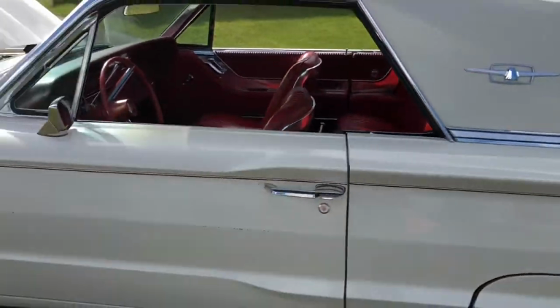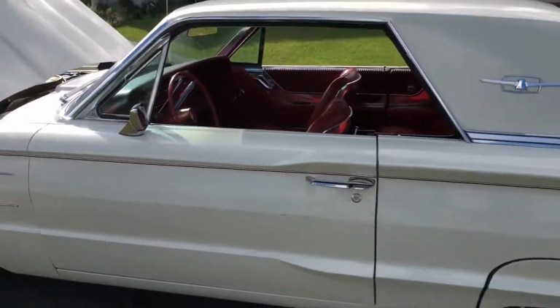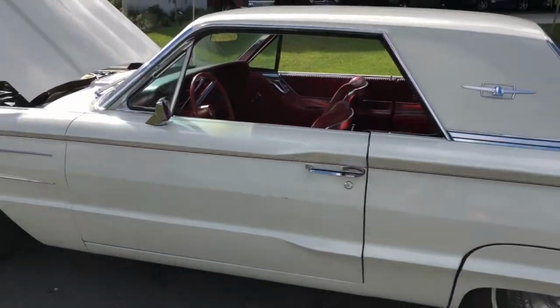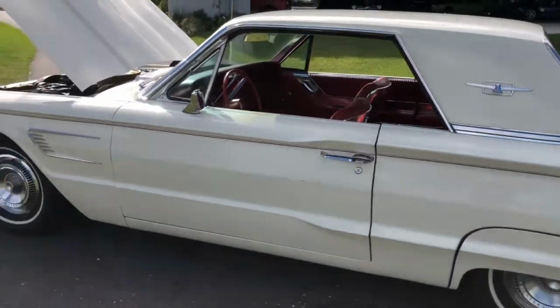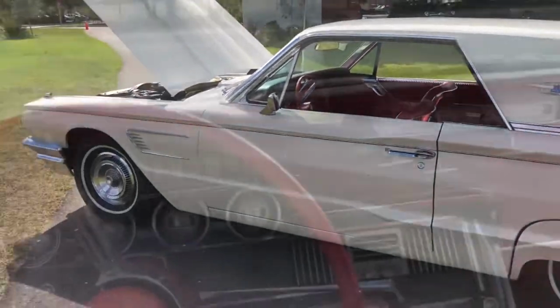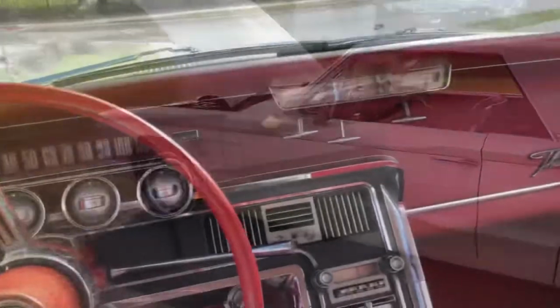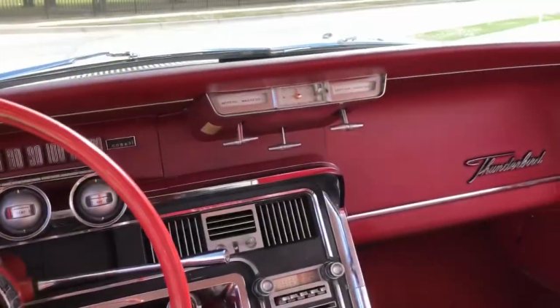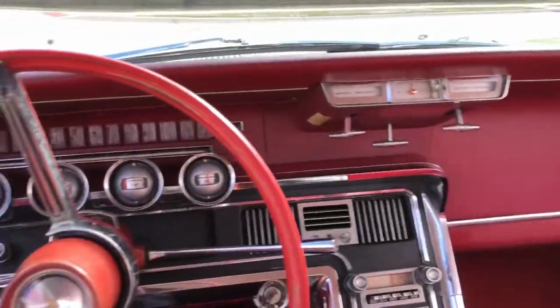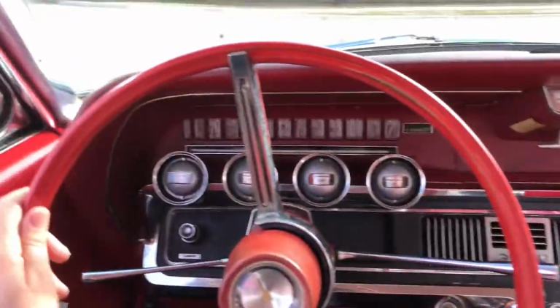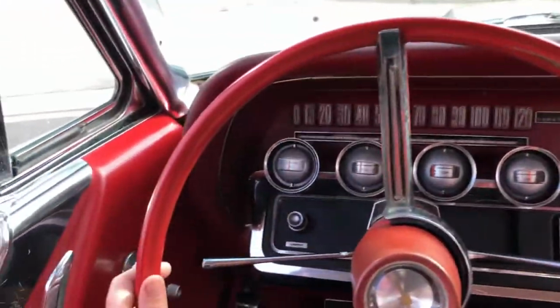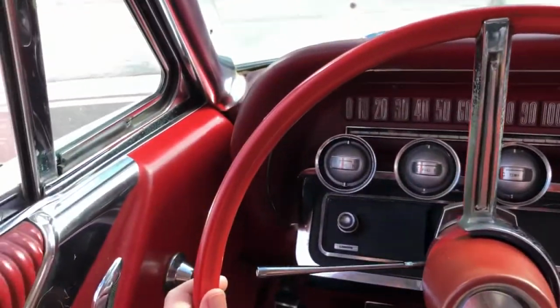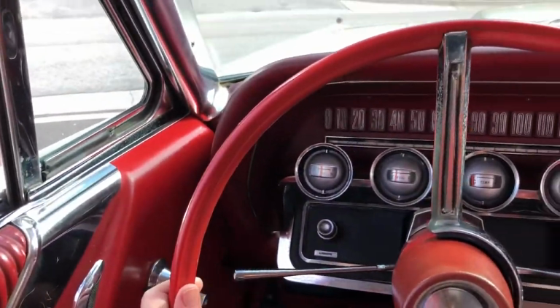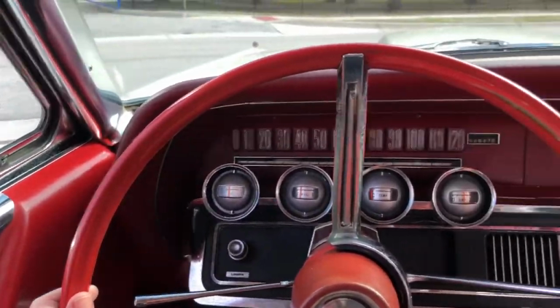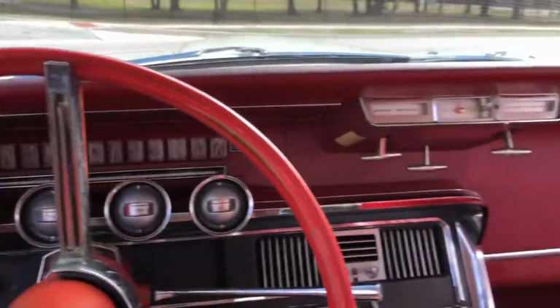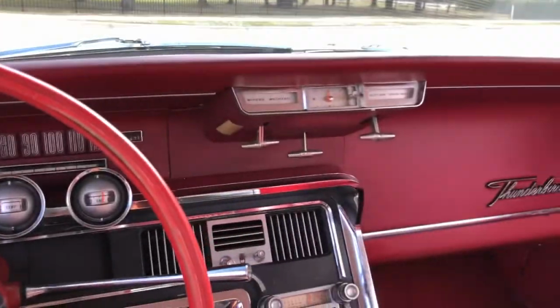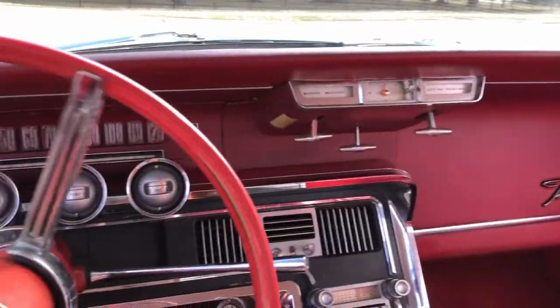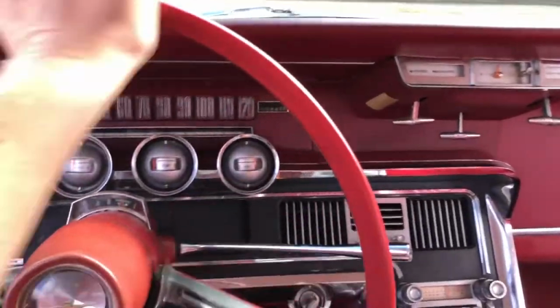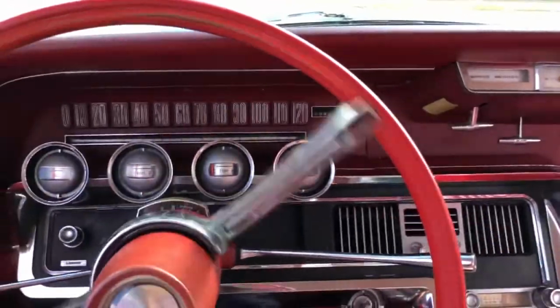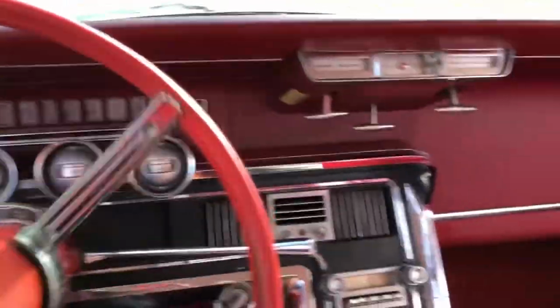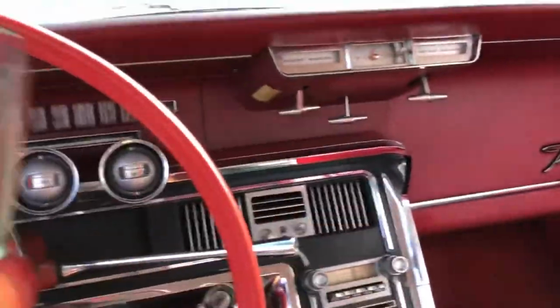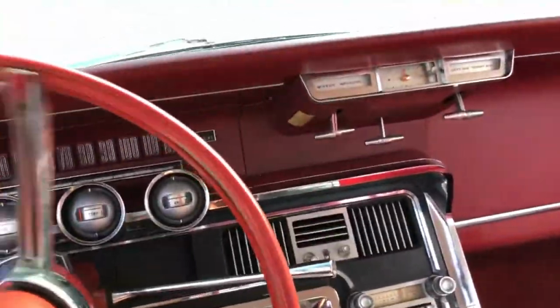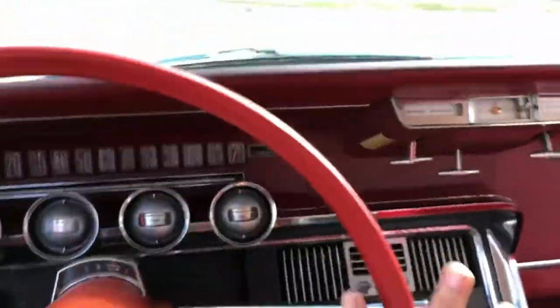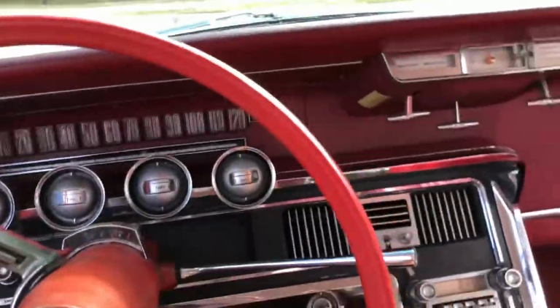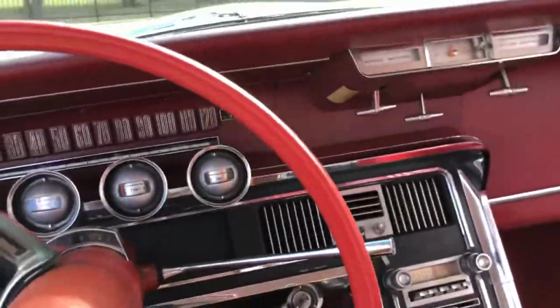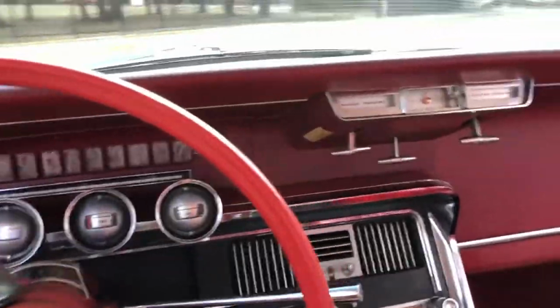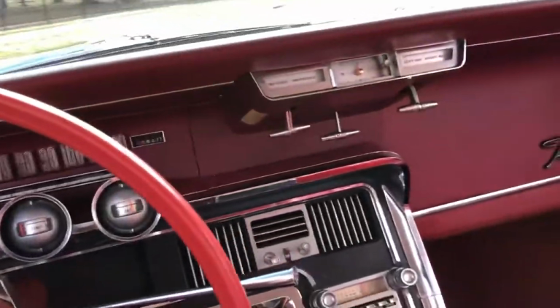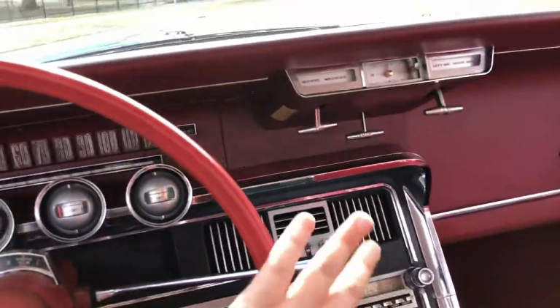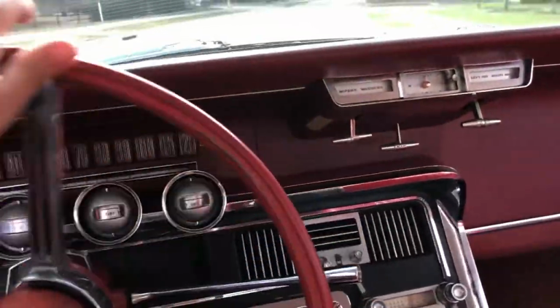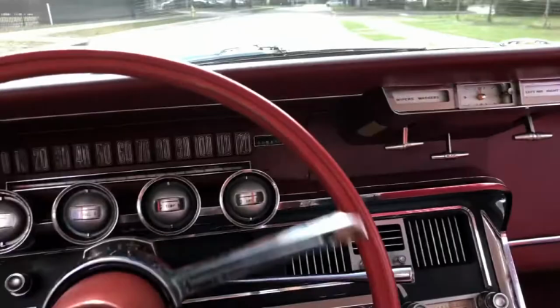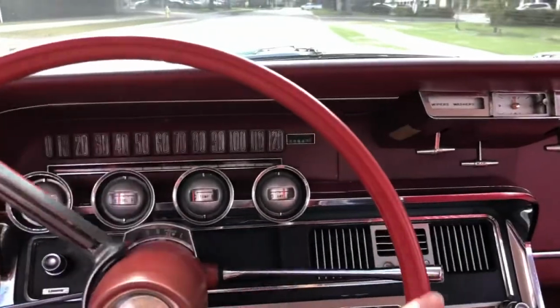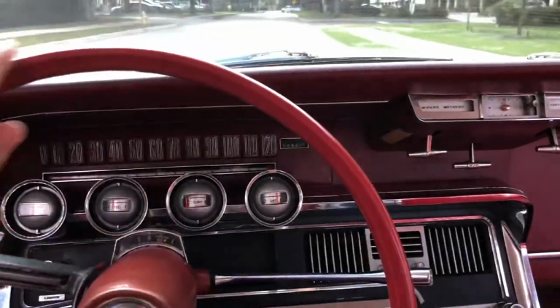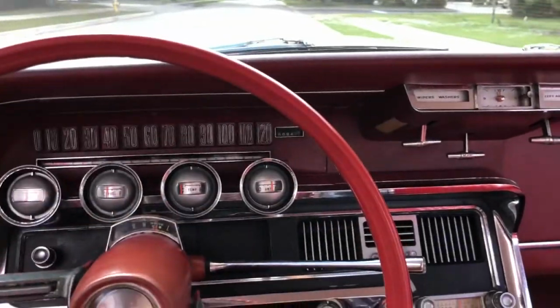Let's take this bad boy for a ride. Alright, here we are inside the 1965 Ford Thunderbird. I will say I'm so surprised with some of these cars — we just took a little bump there and there's no squeaking or creaking.